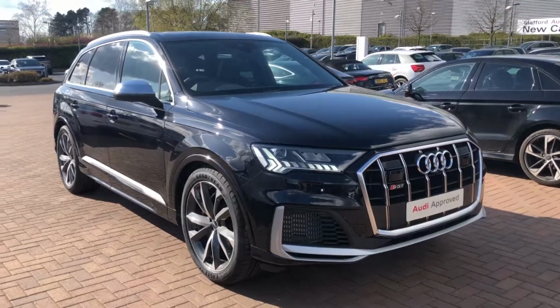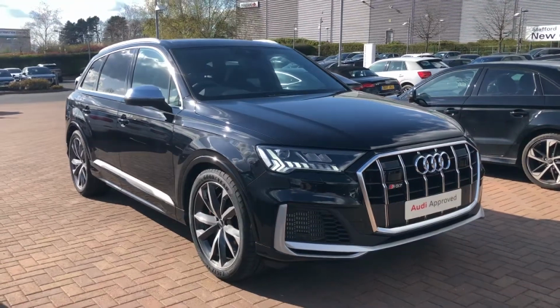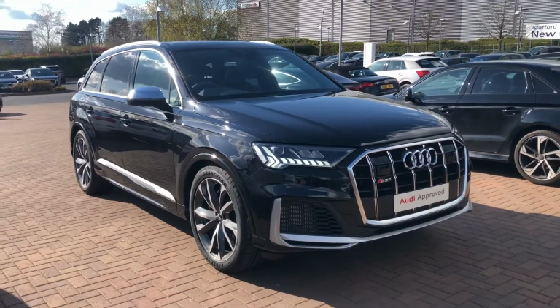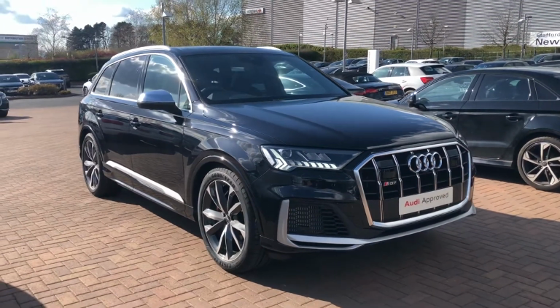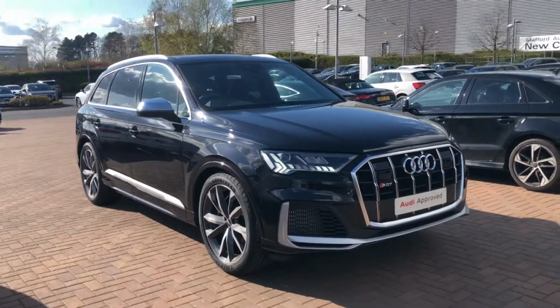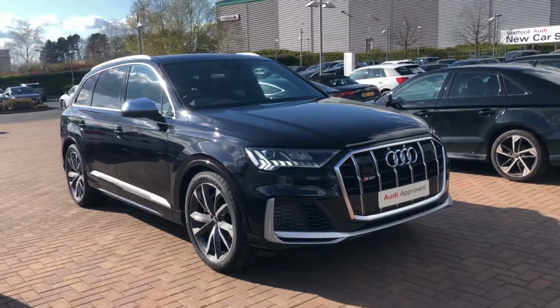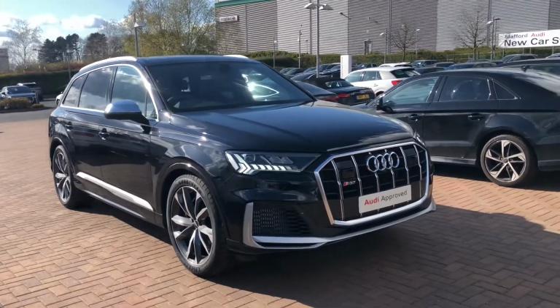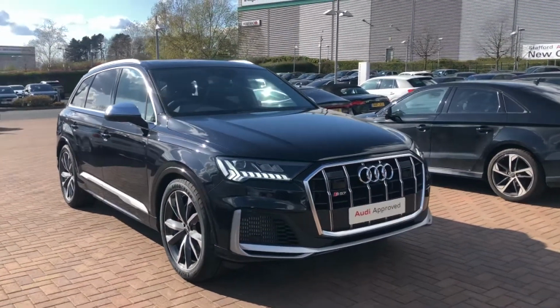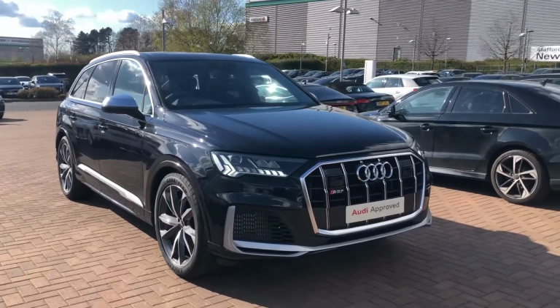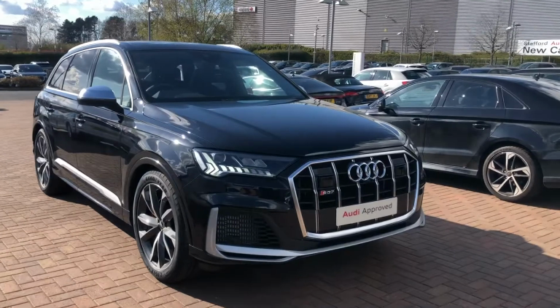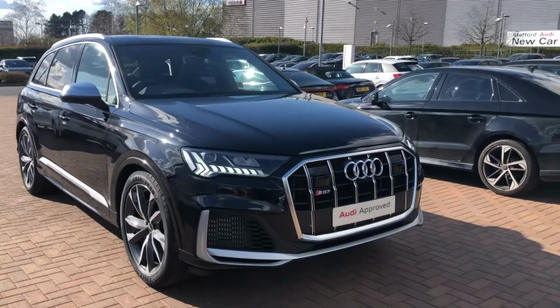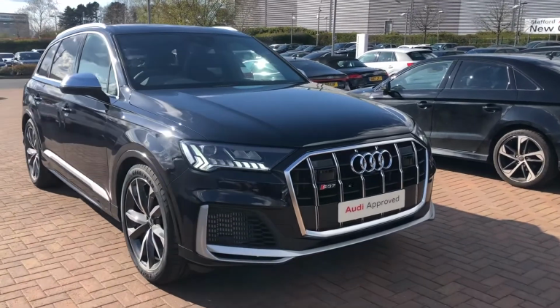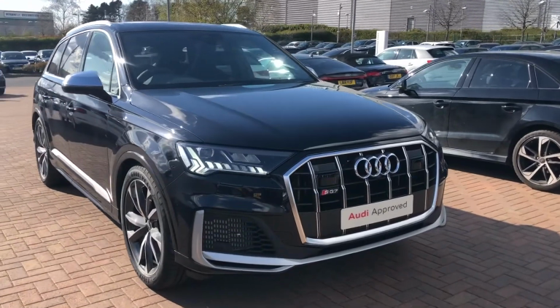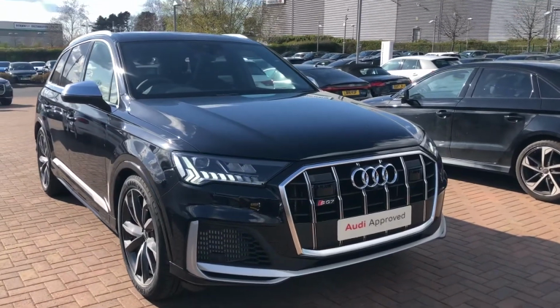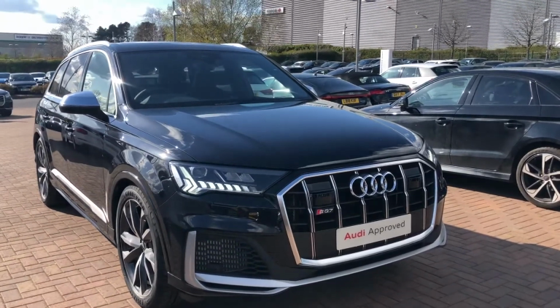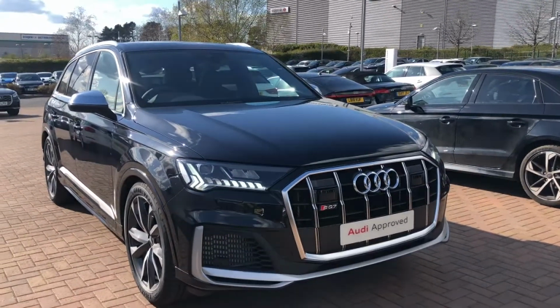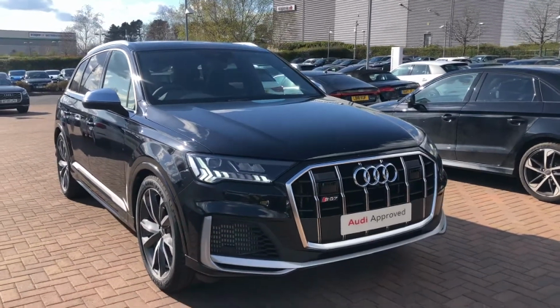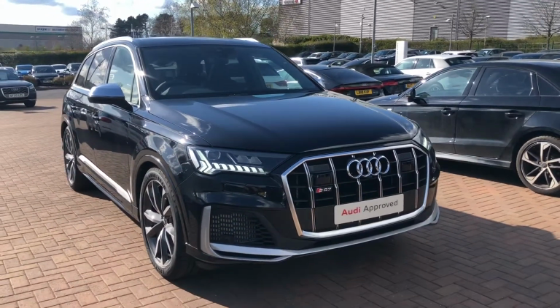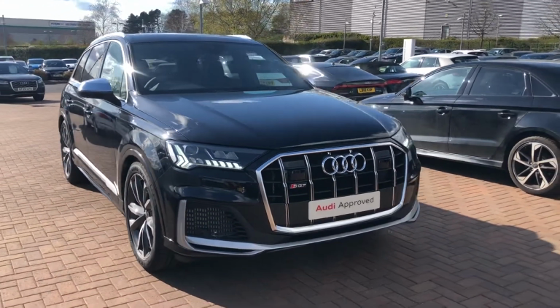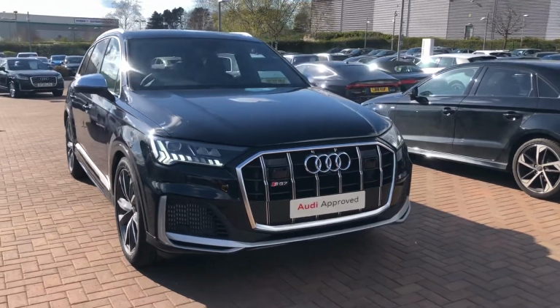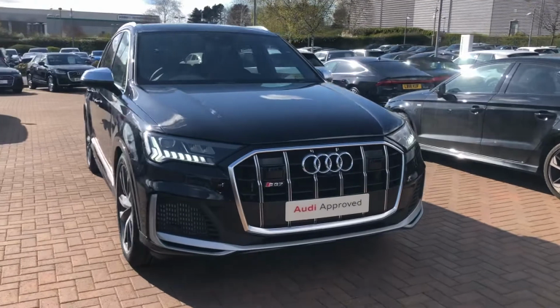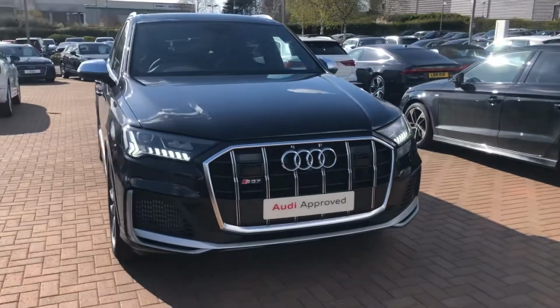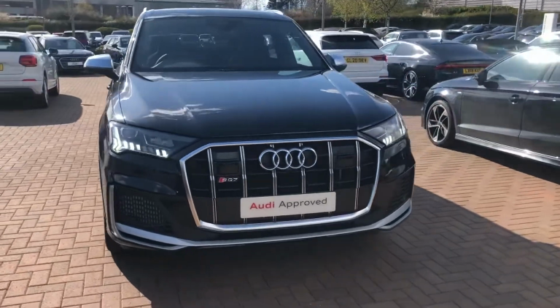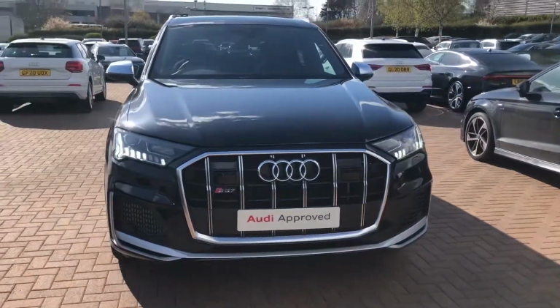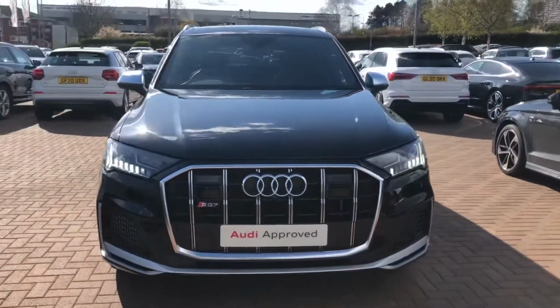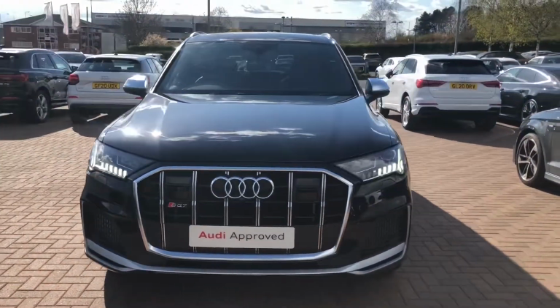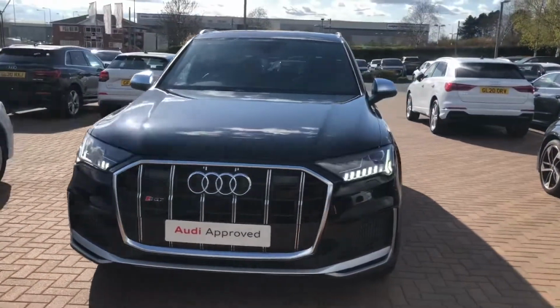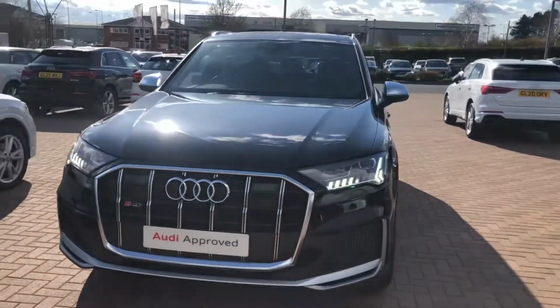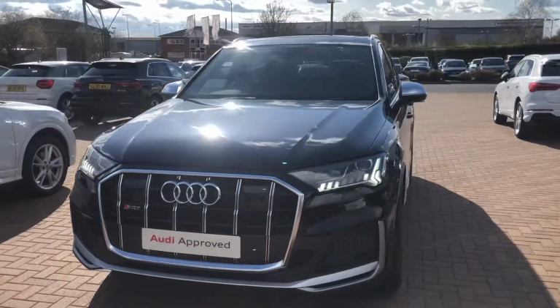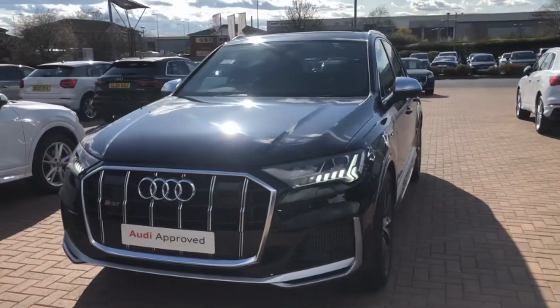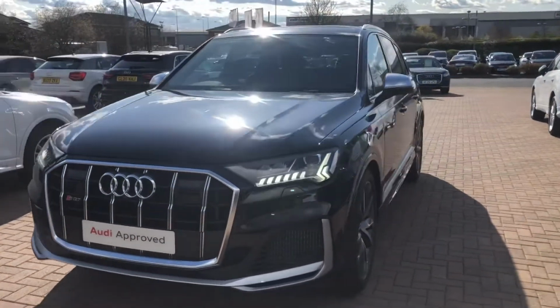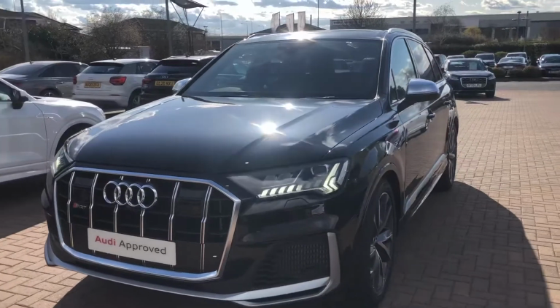Hi and welcome to Stafford Audi. I'd just like to give you a quick walk around this used Audi SQ7 that we currently have in stock. Now this is the new model of the SQ7, so it's the petrol version. It's a 4 litre V8 Quattro, so it's four wheel drive and has an output of 507 PS.